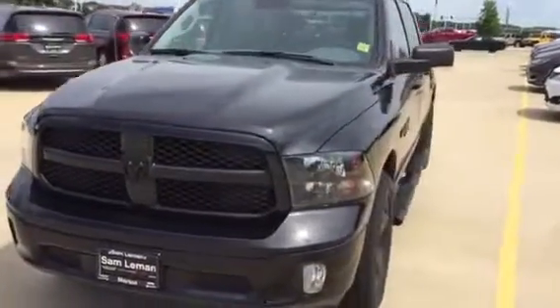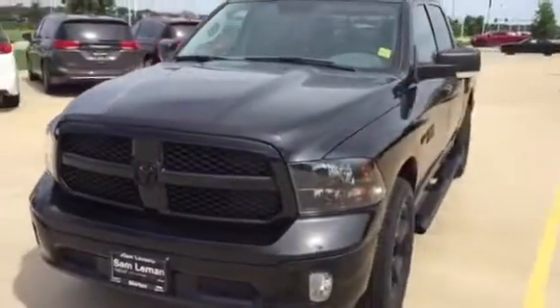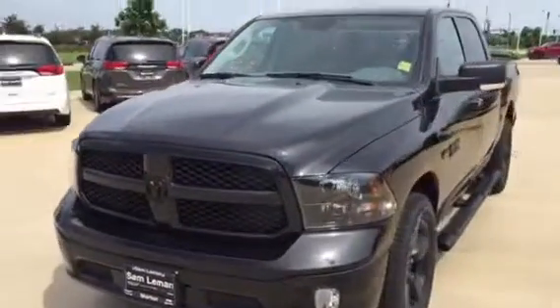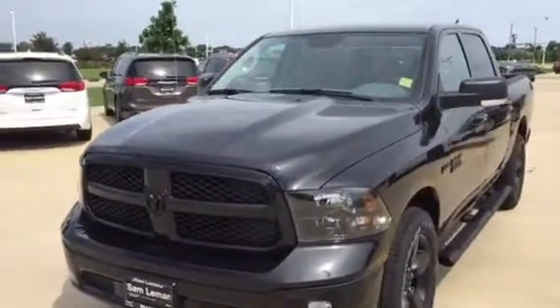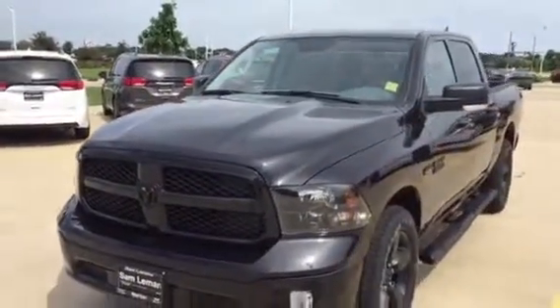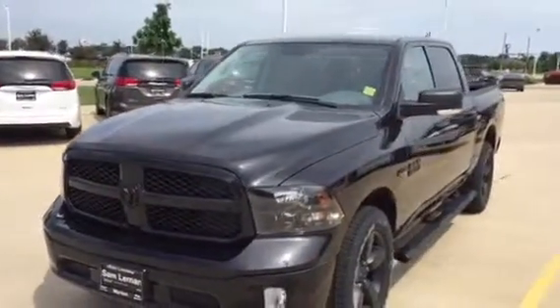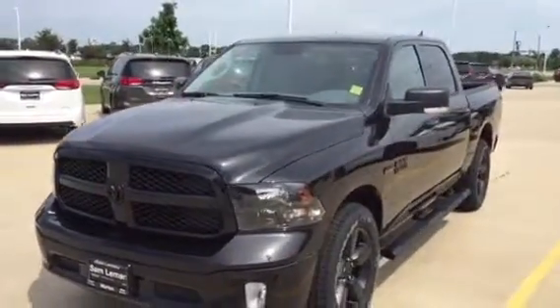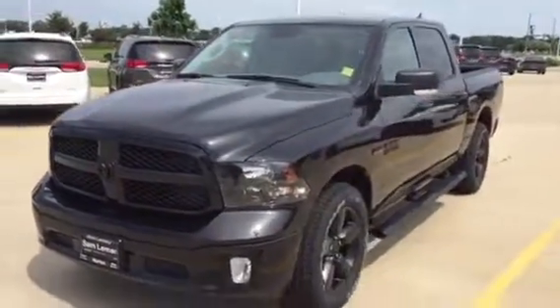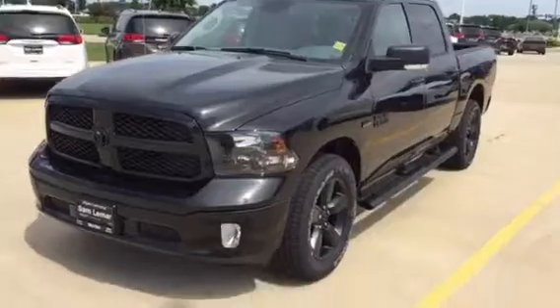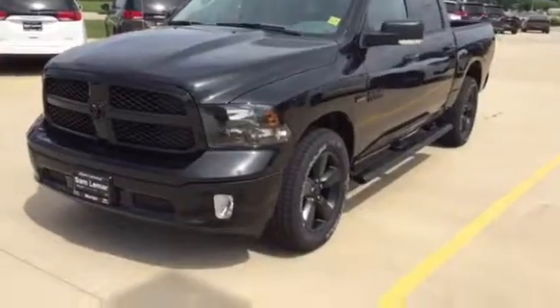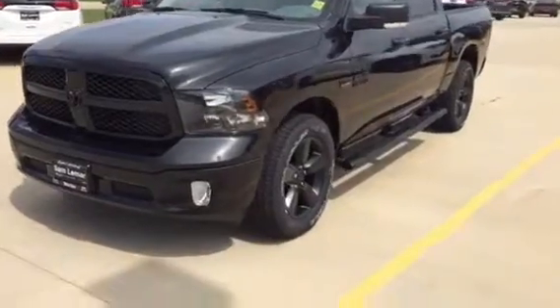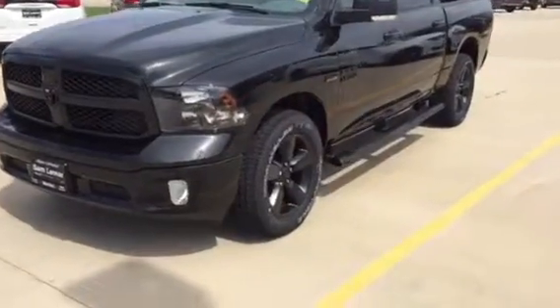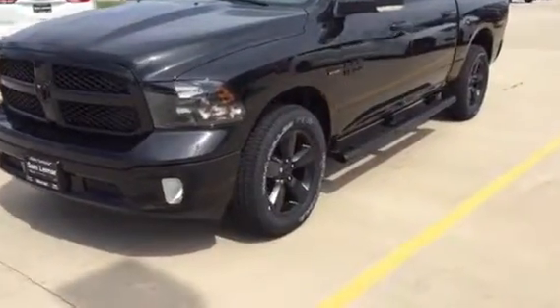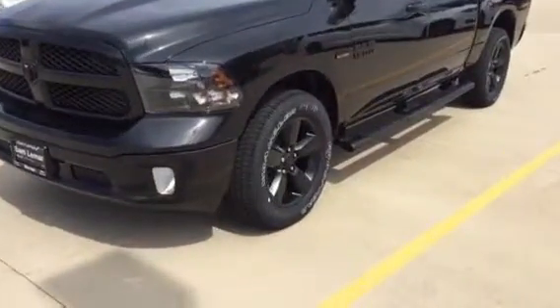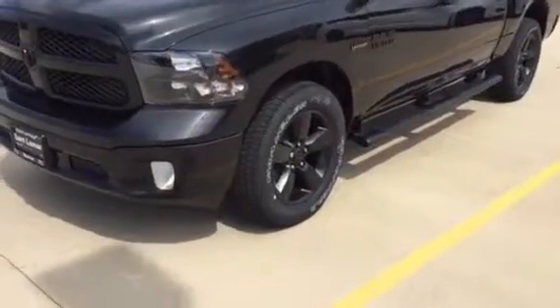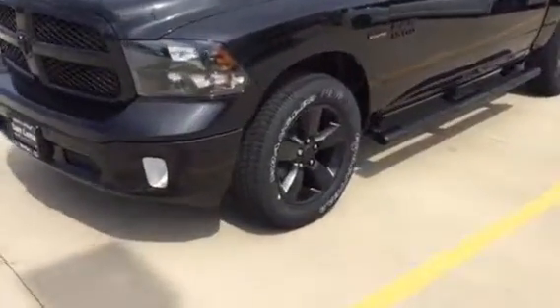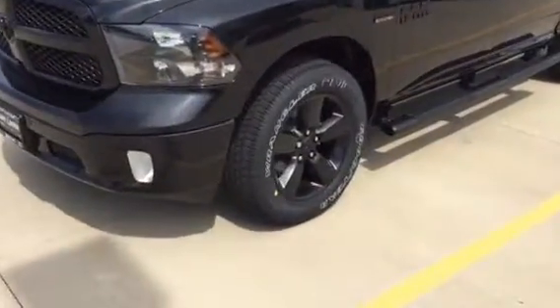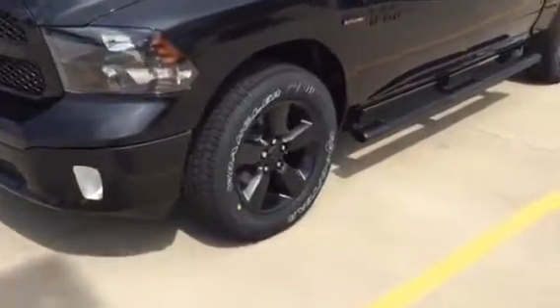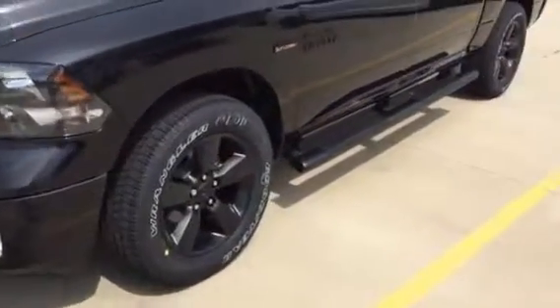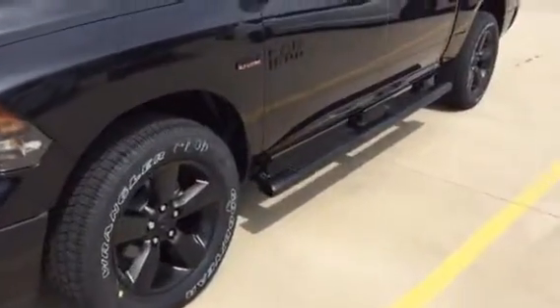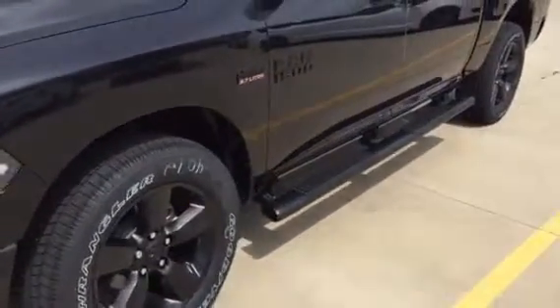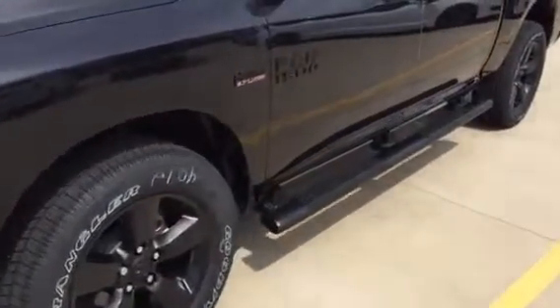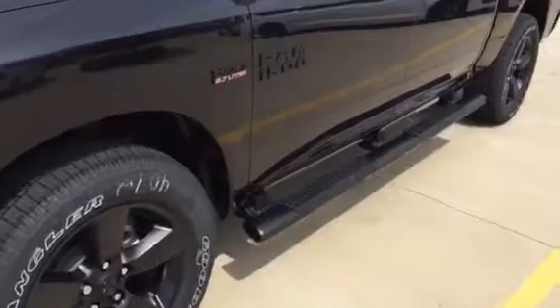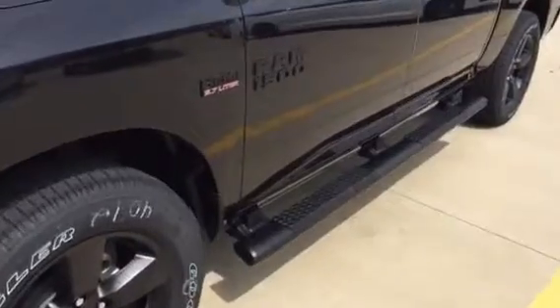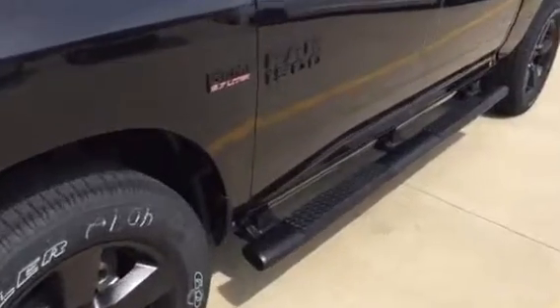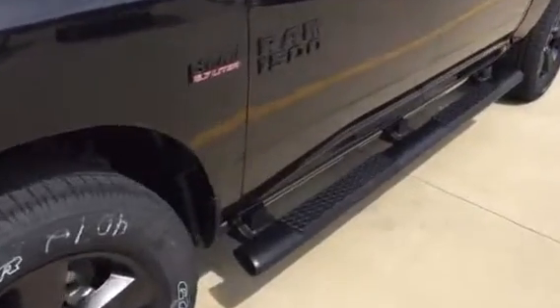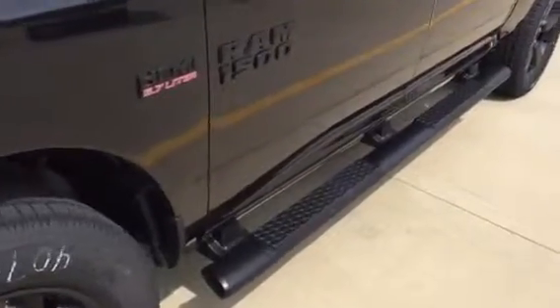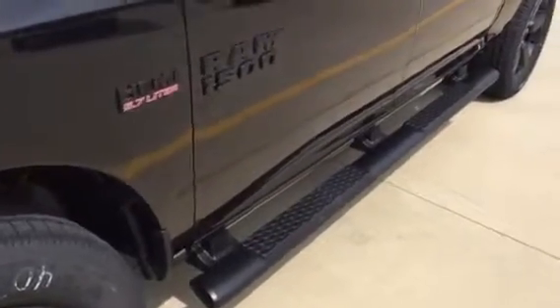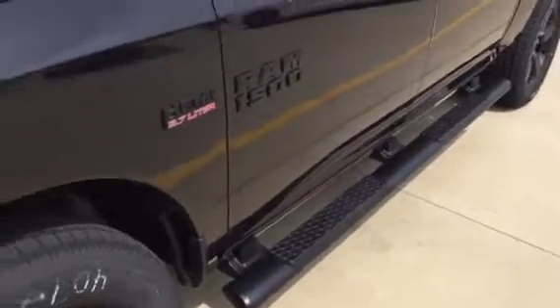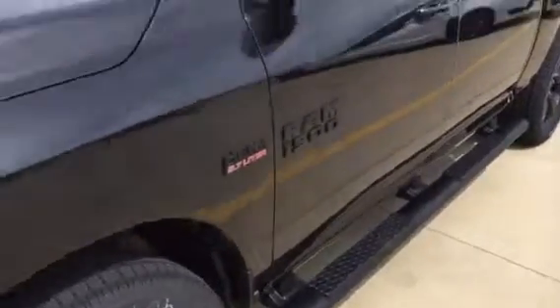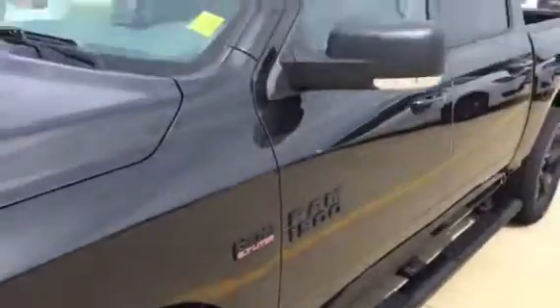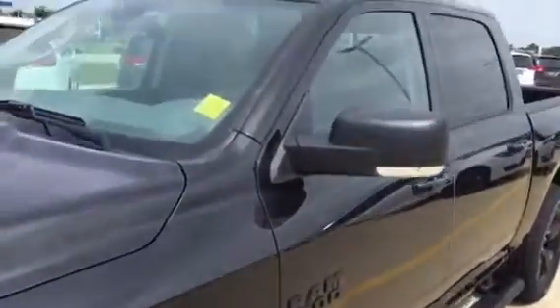It's got park assist on the front and park assist on the back. 20 inch wheels. It's got the blackout package on it. We've installed step tubes on them — we do them on most of our units. They're a Mopar accessory.